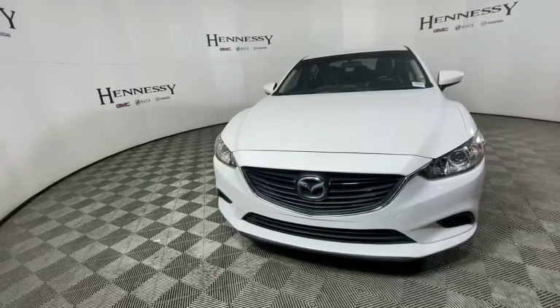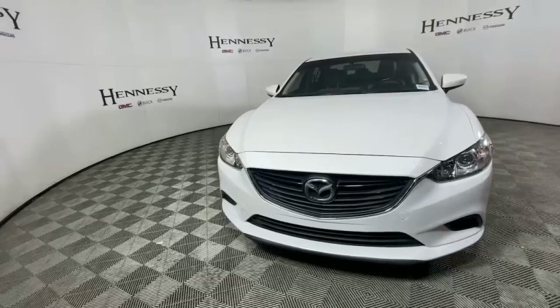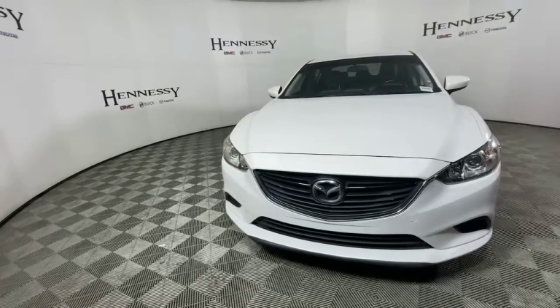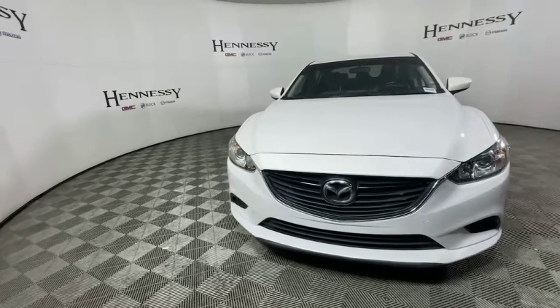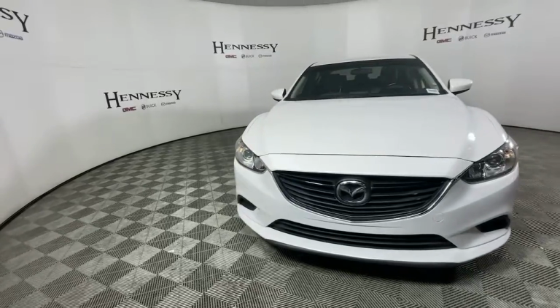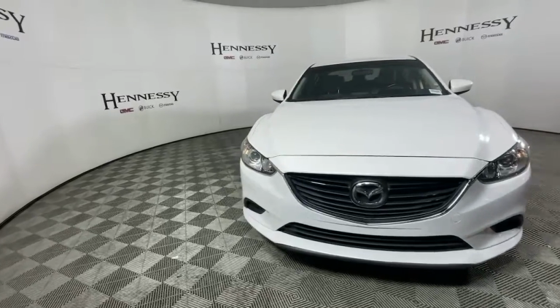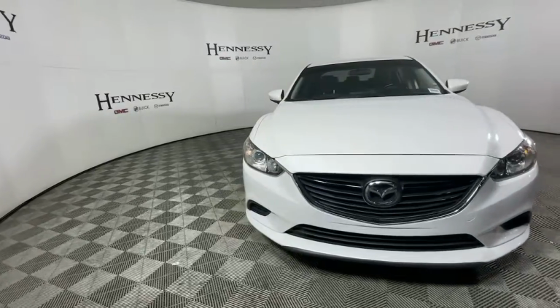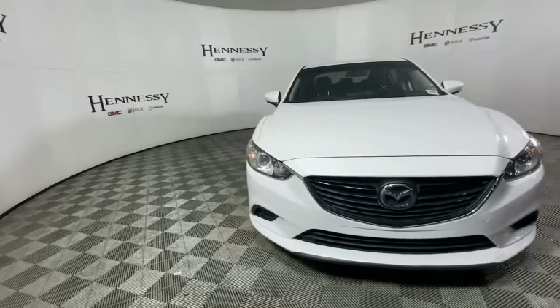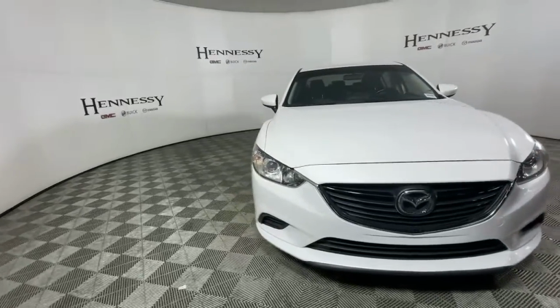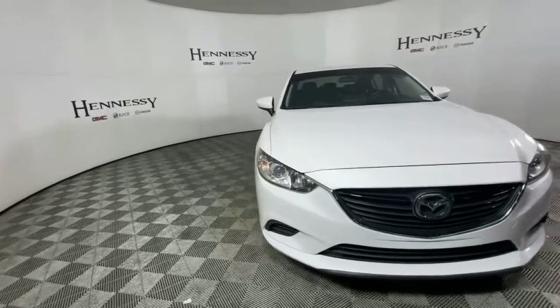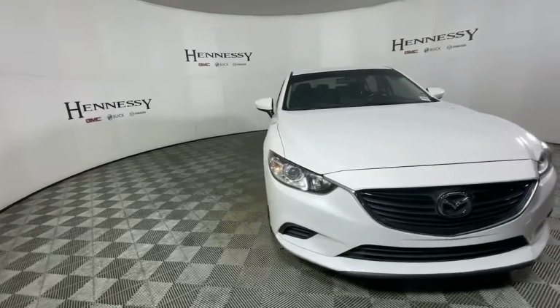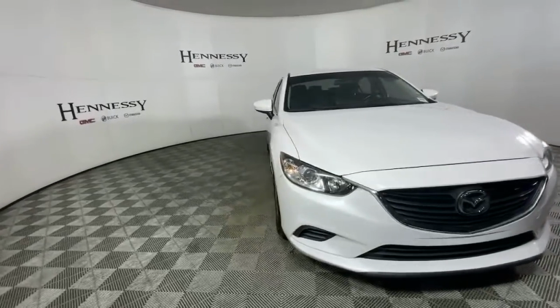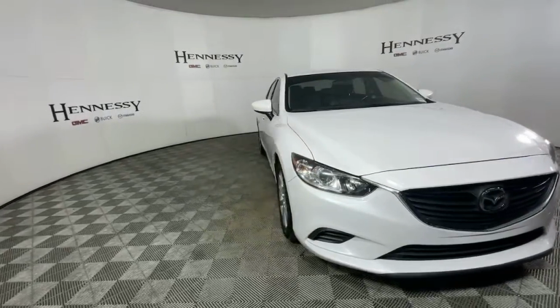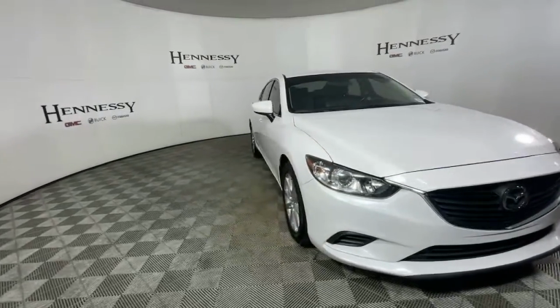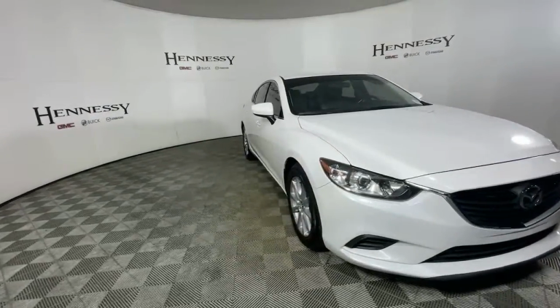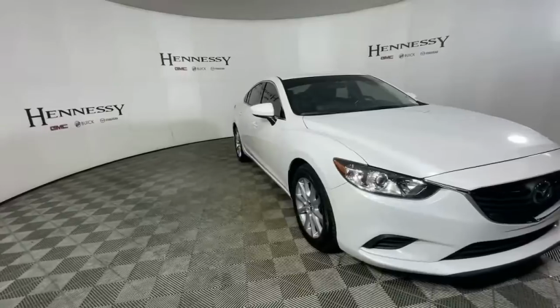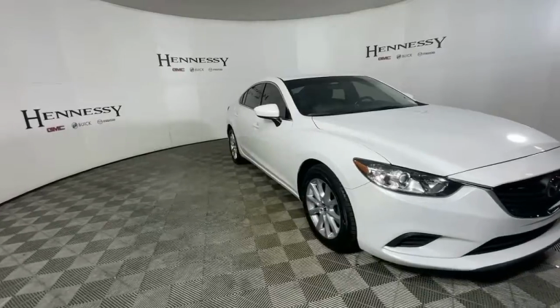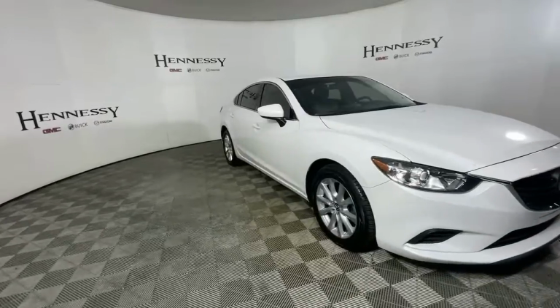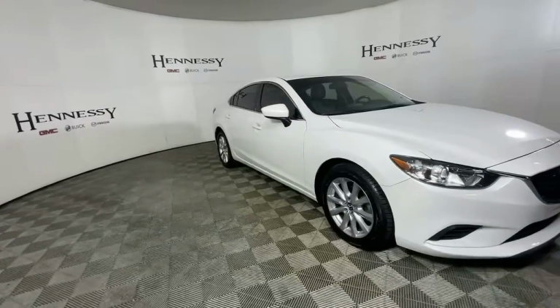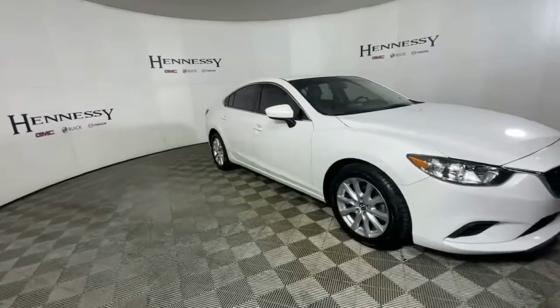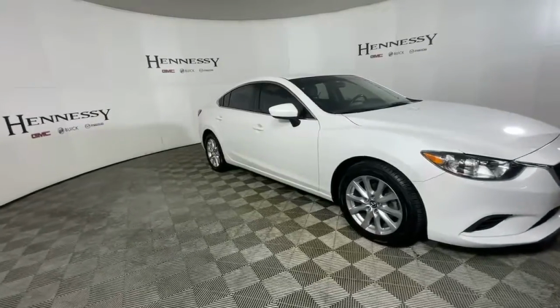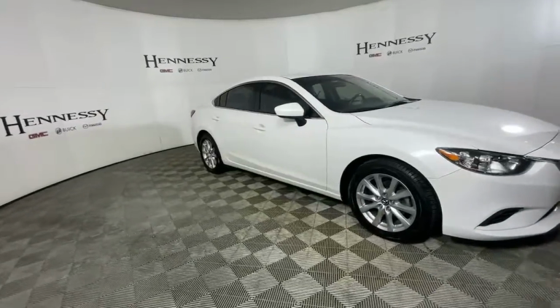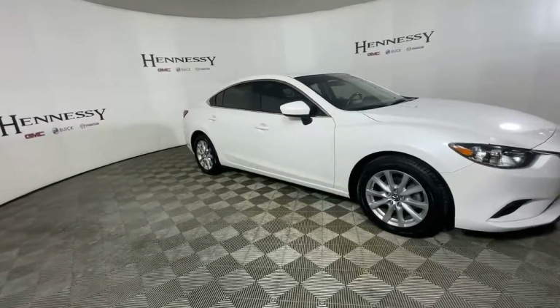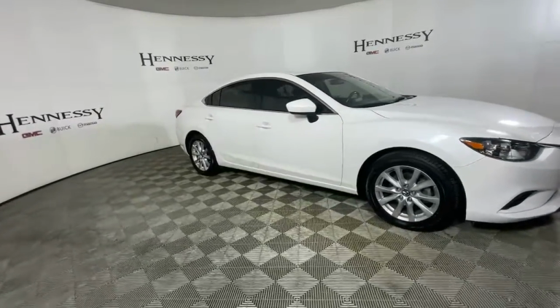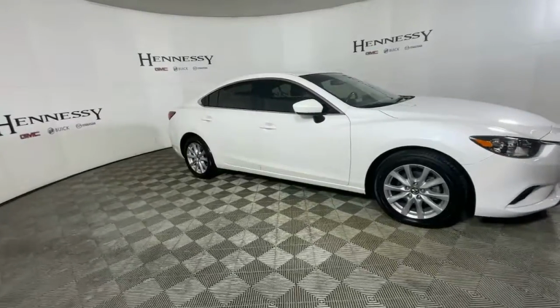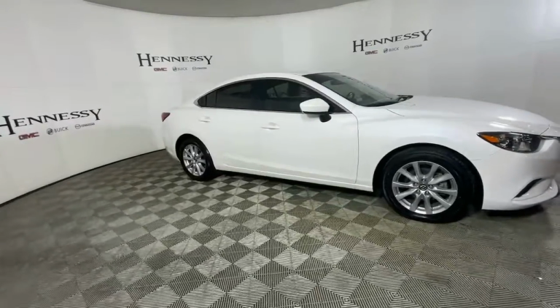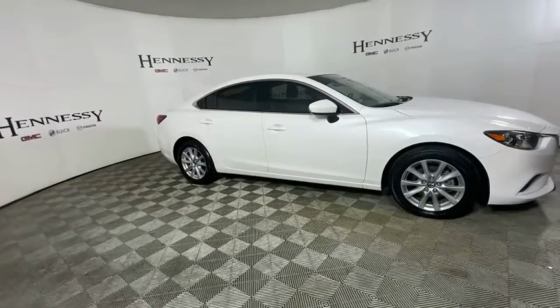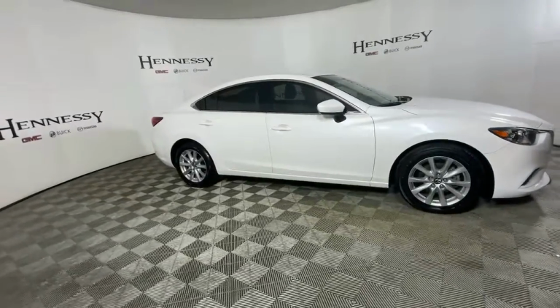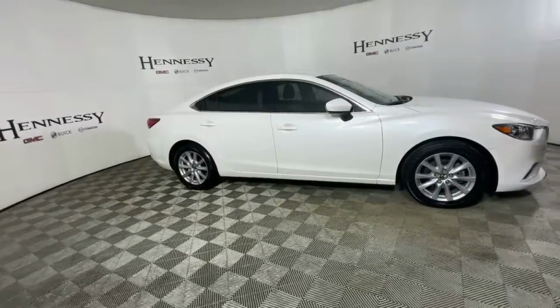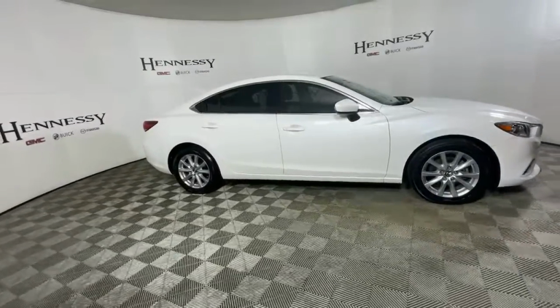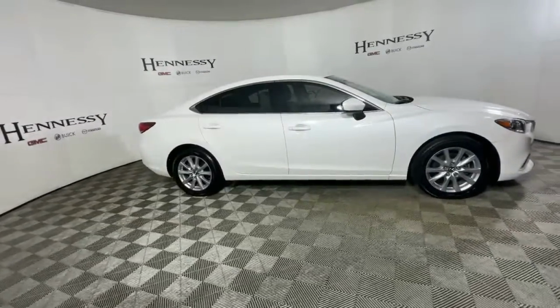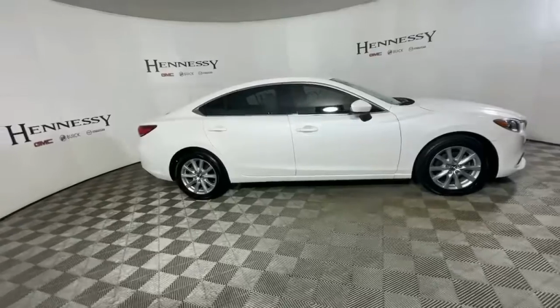Get into a car with value. 2016 Mazda Mazda 6, with less than 60,000 miles on the odometer, this vehicle provides excellent value.